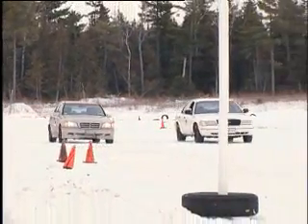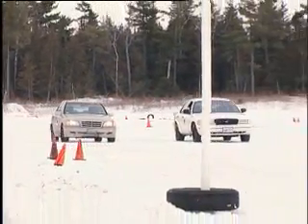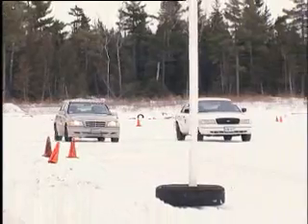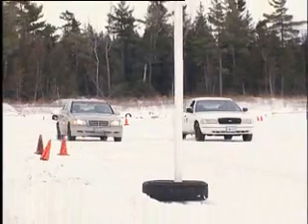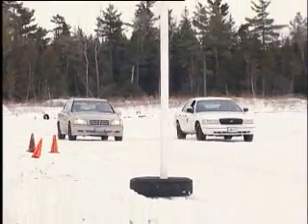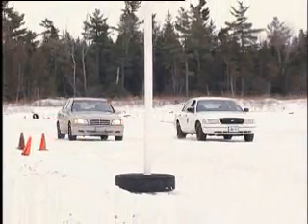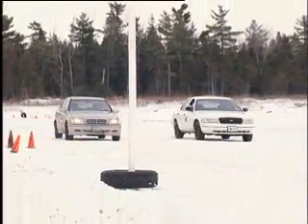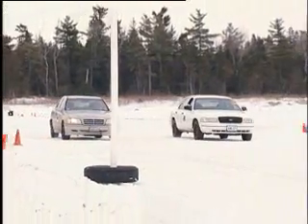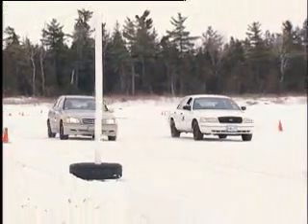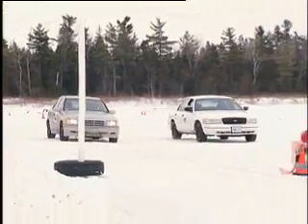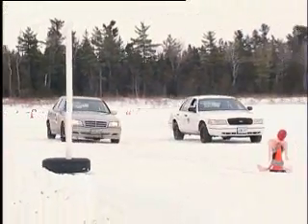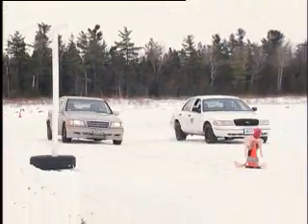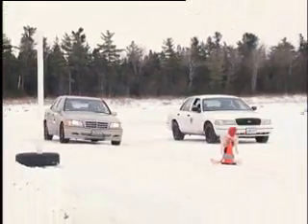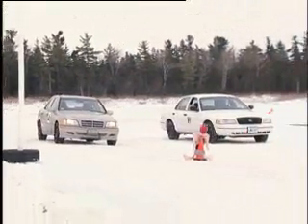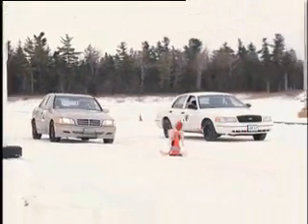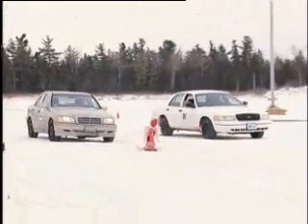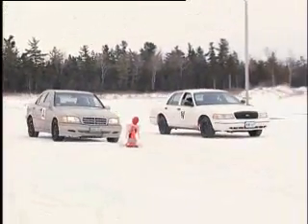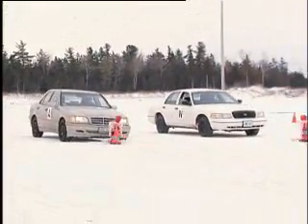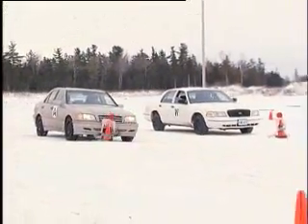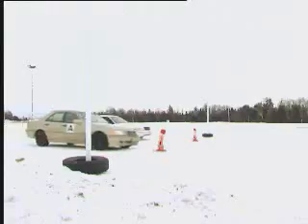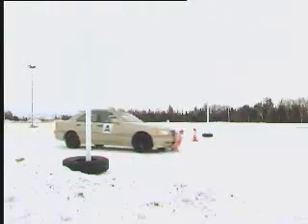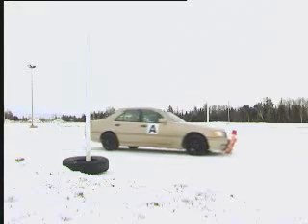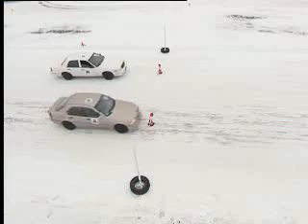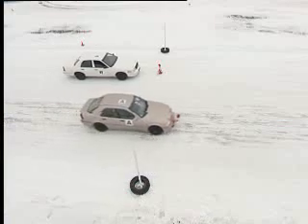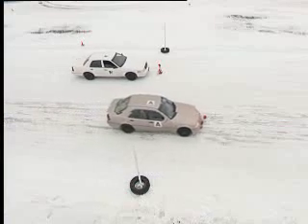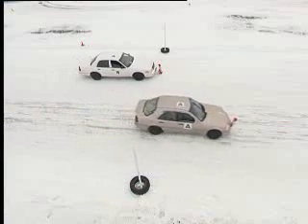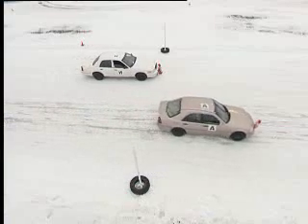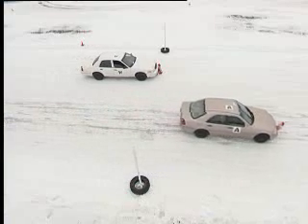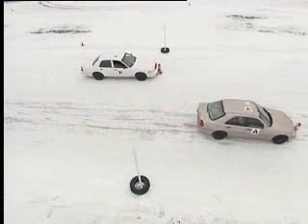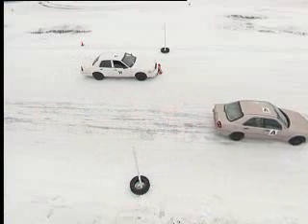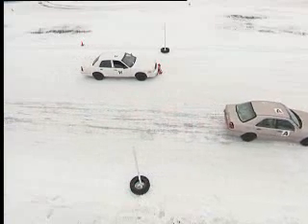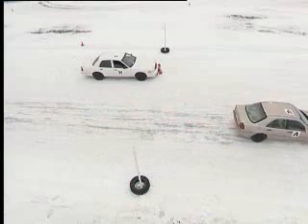The Mercedes has so little traction, it can barely get up to speed for the braking test, and then stops well after the marker, while the white Ford easily stops in time.